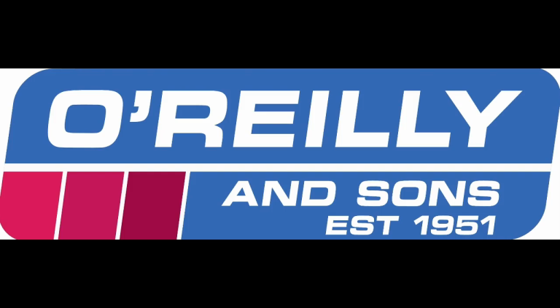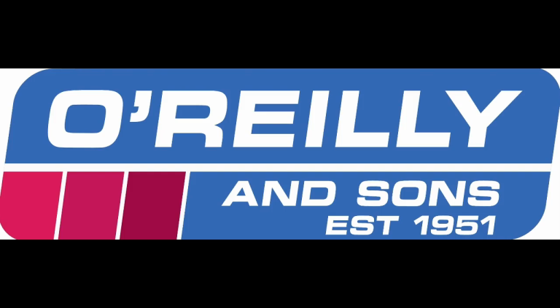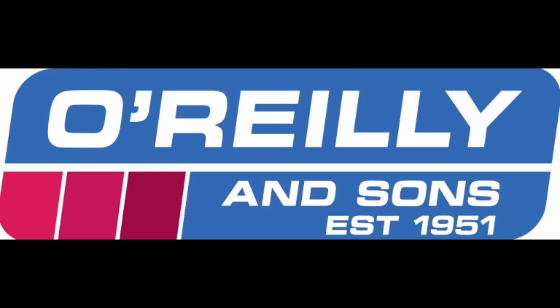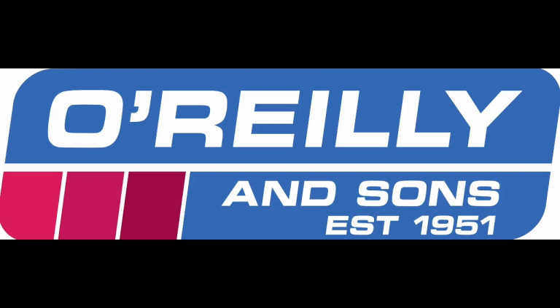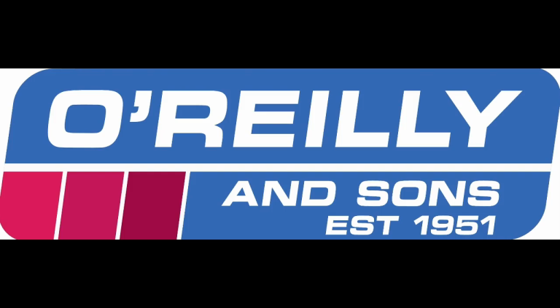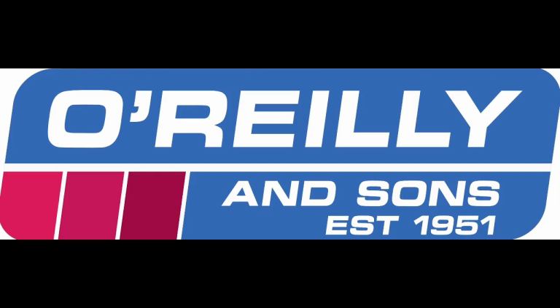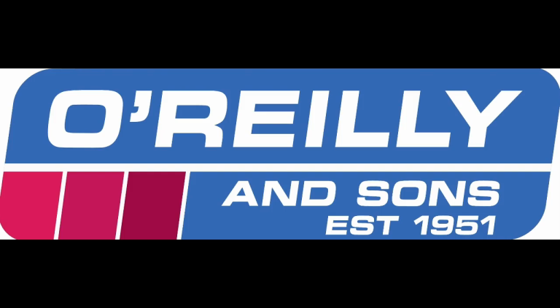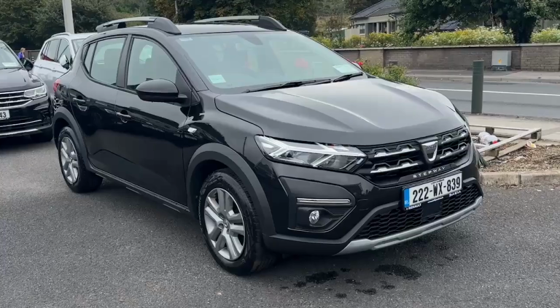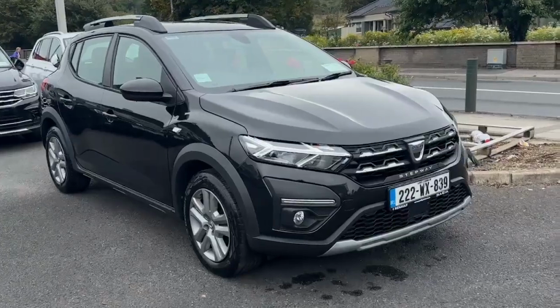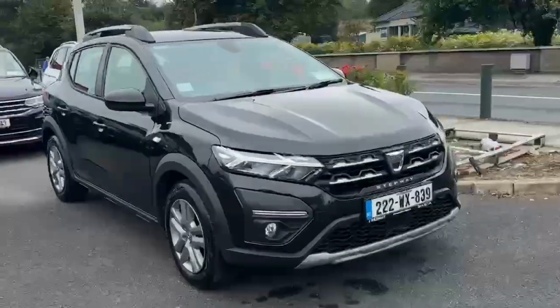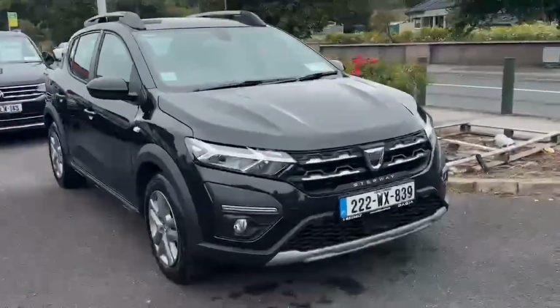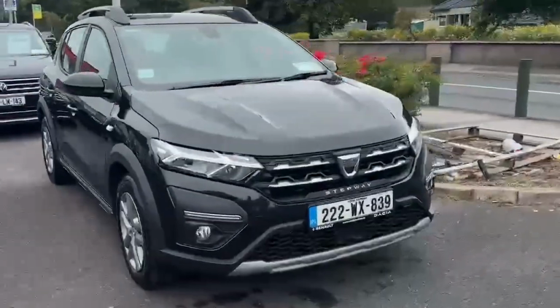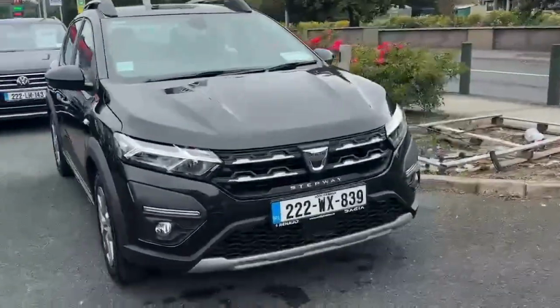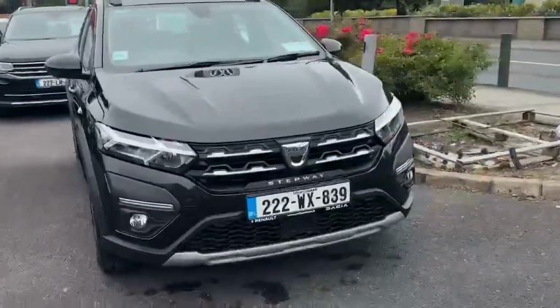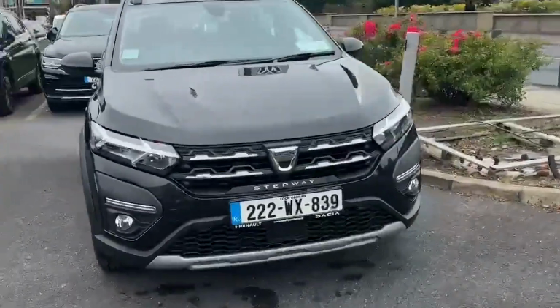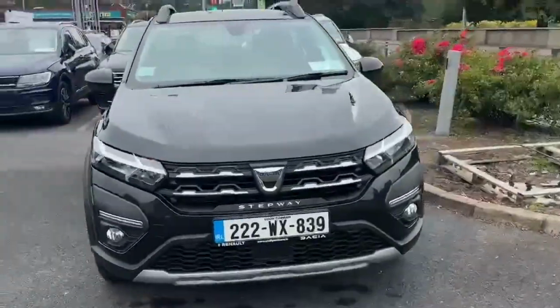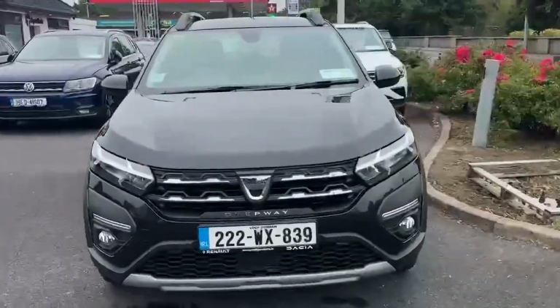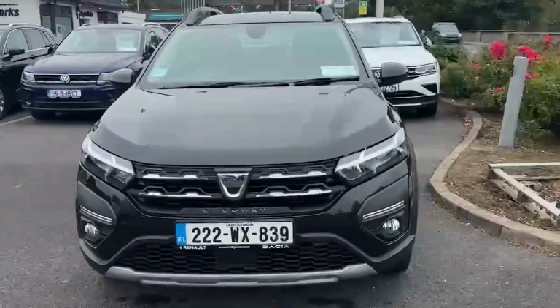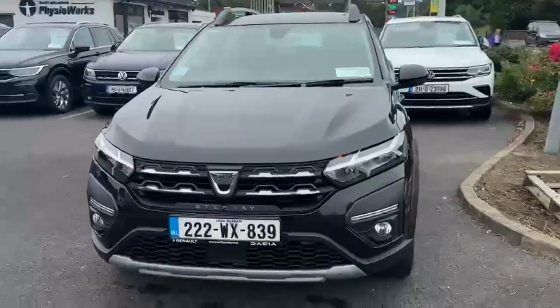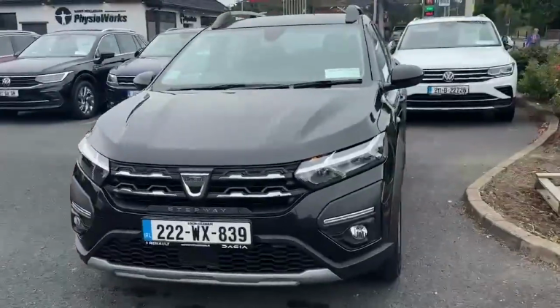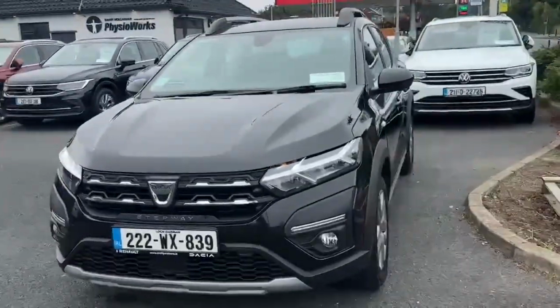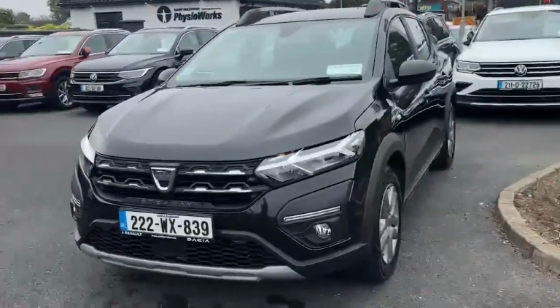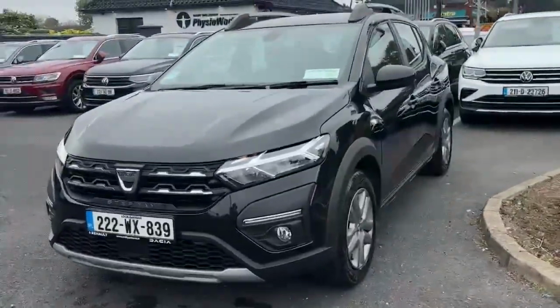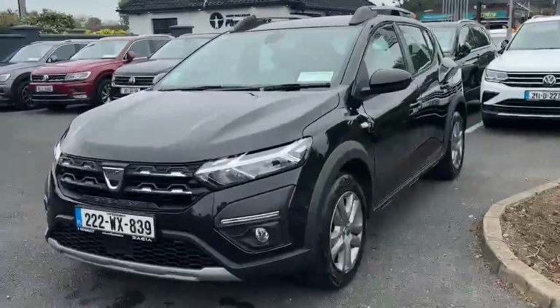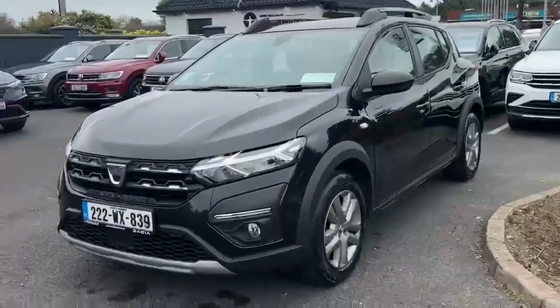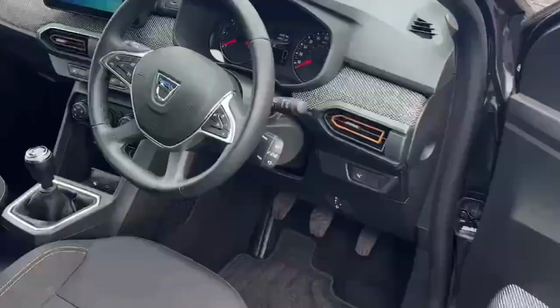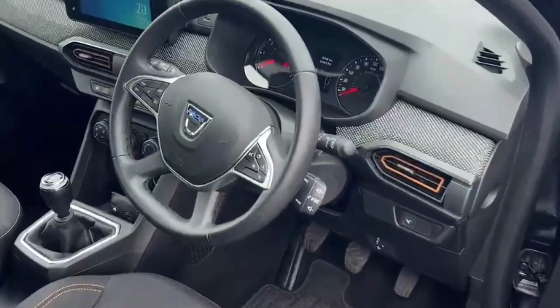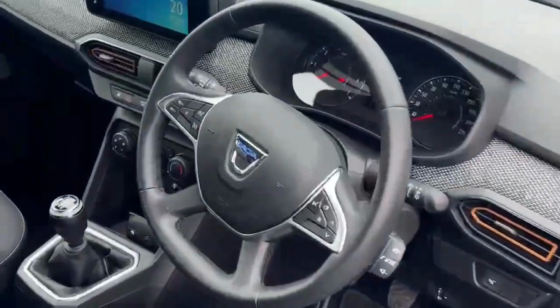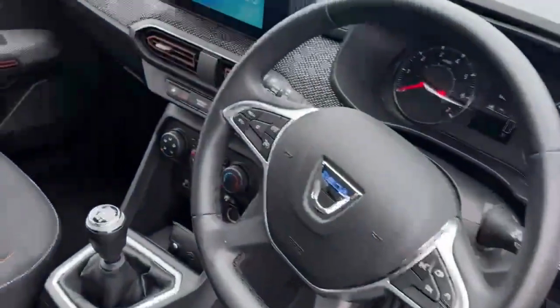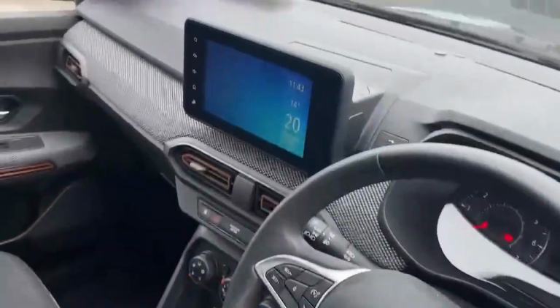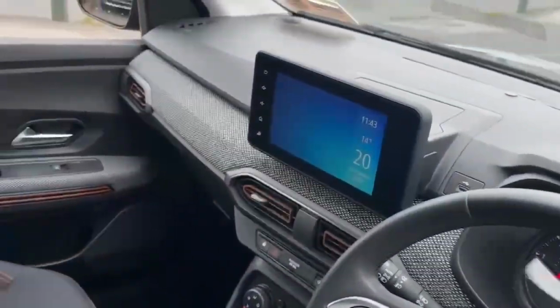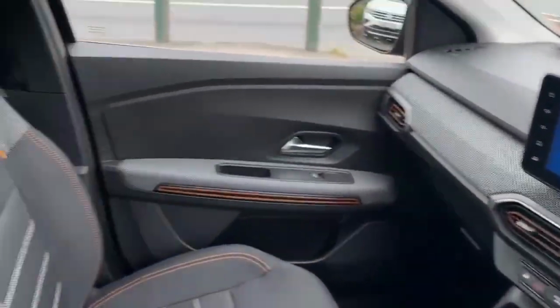Introducing the sleek and efficient 2022 Dacia Sandero Stepway Comfort TCE90 My21.5 in black. This hatchback is packed with features like Bluetooth, electric windows, and ABS for your safety.